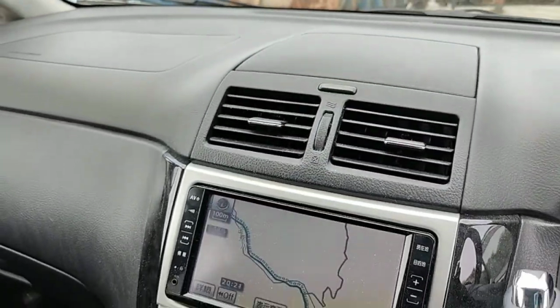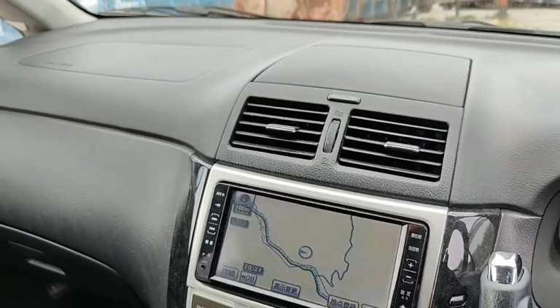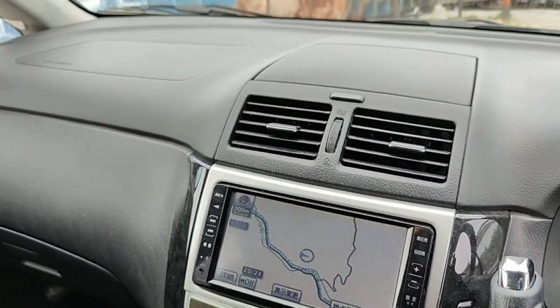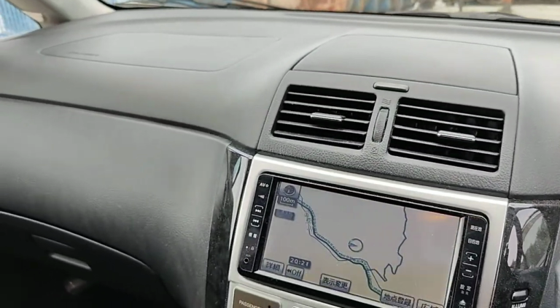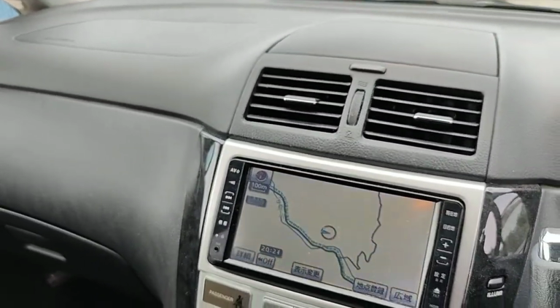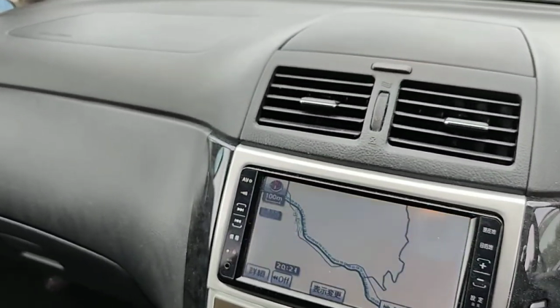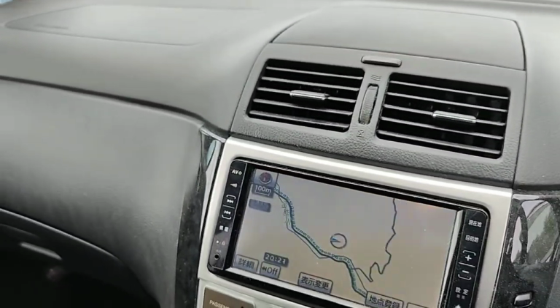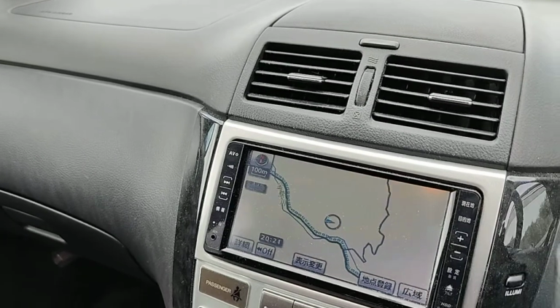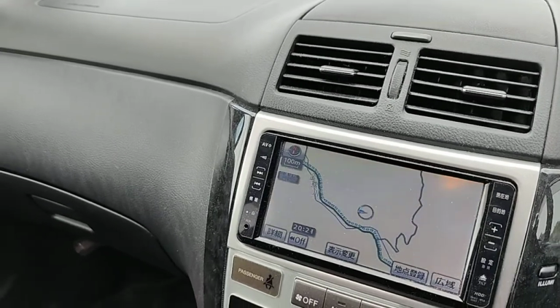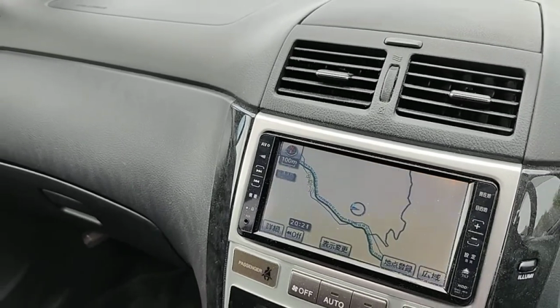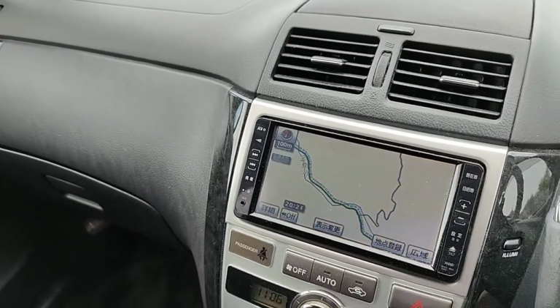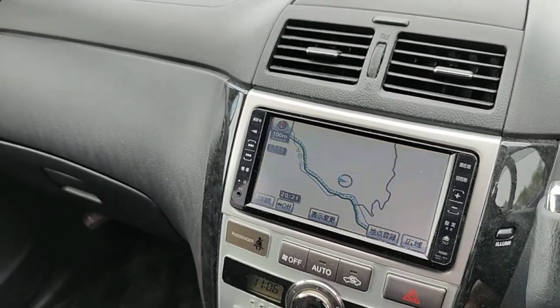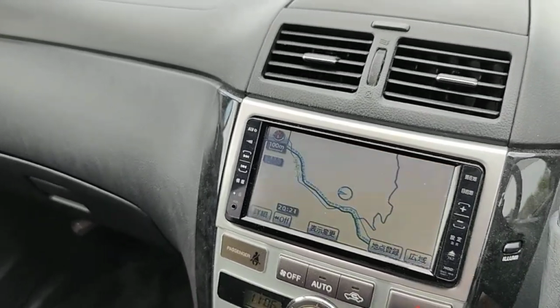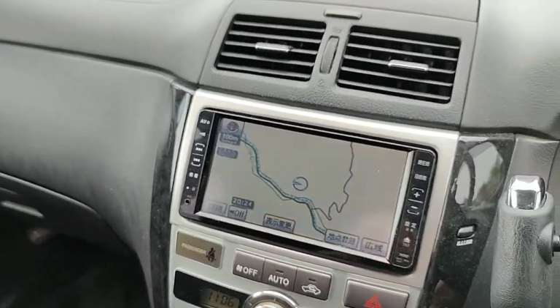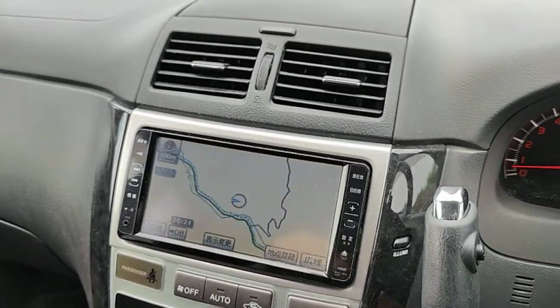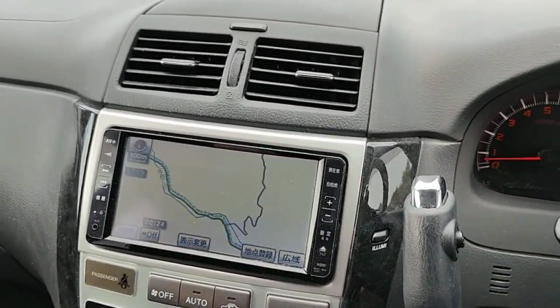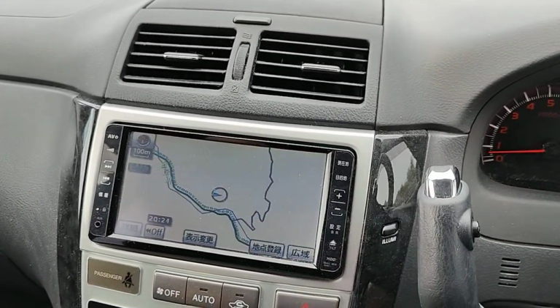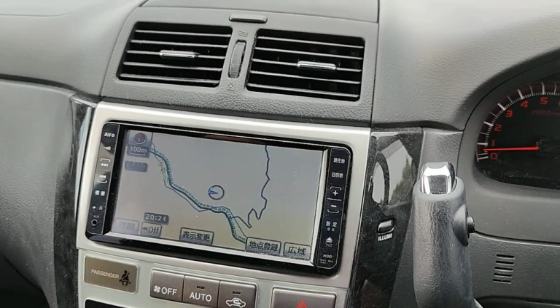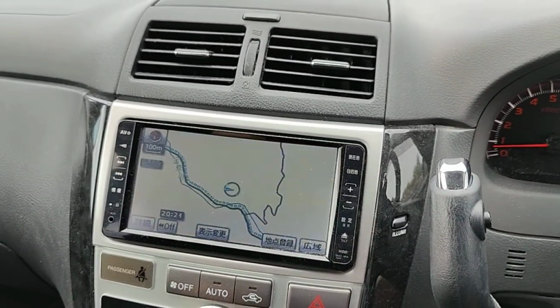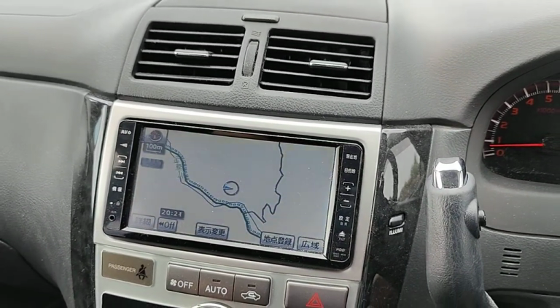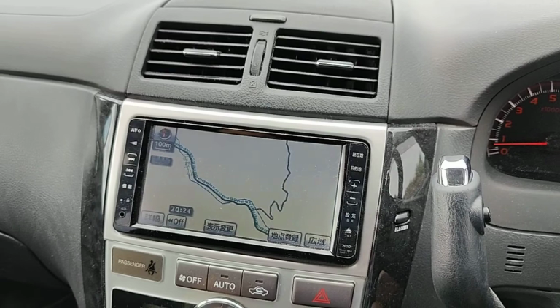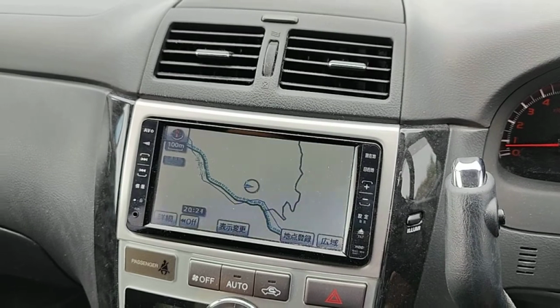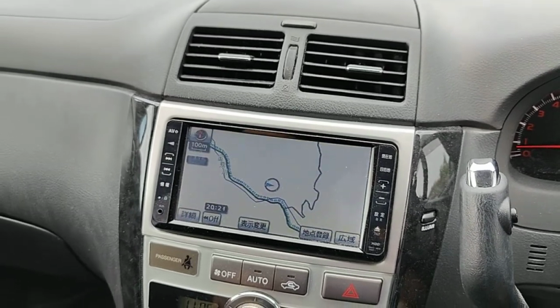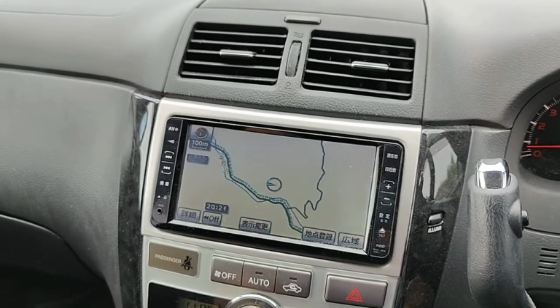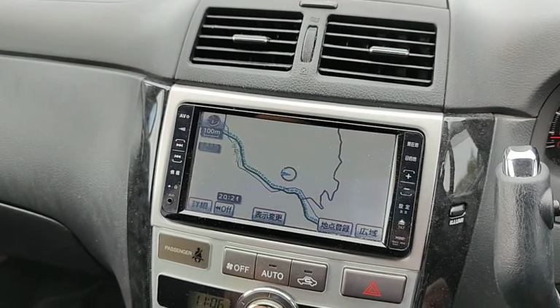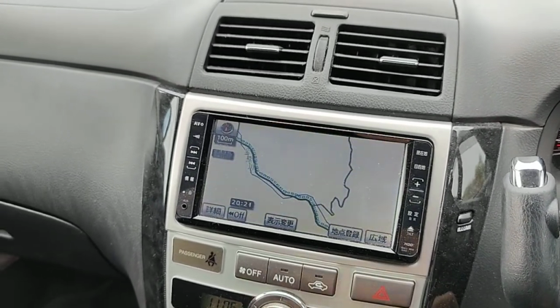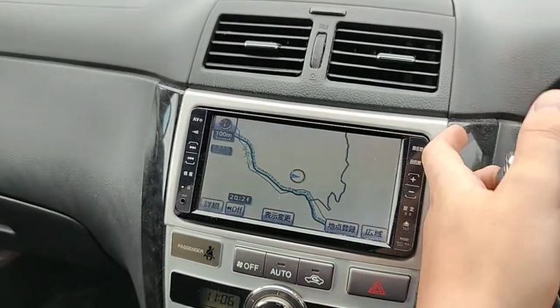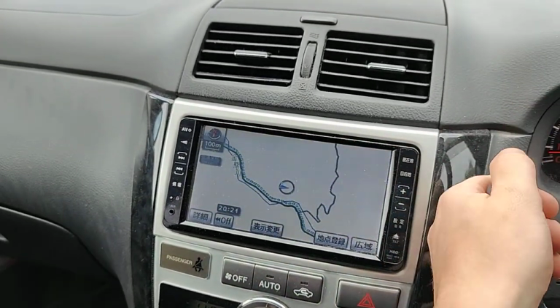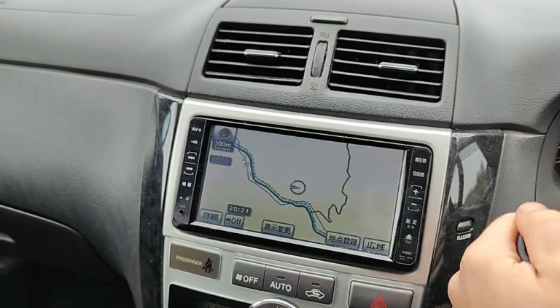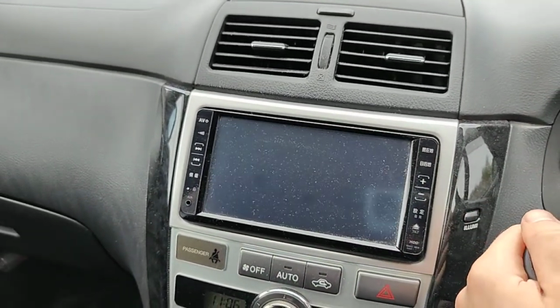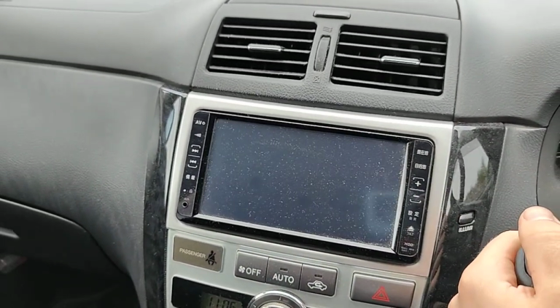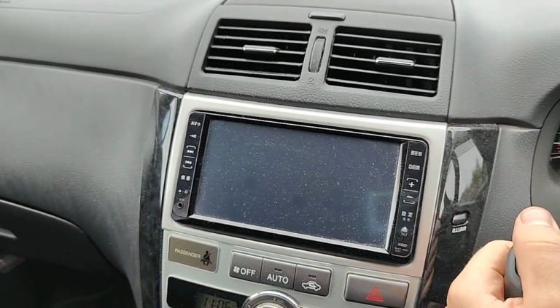This screen will be changed to a UK Pioneer screen, so it will have CD, radio, Bluetooth. It will have AUX and USB. It will also have mirror phone to screen and a reversing camera.